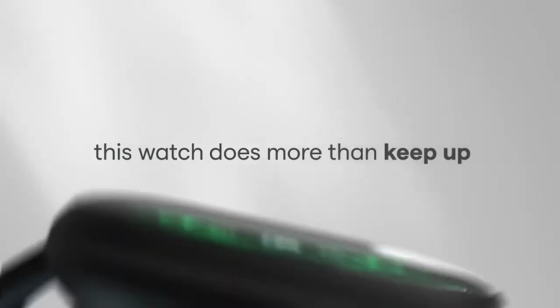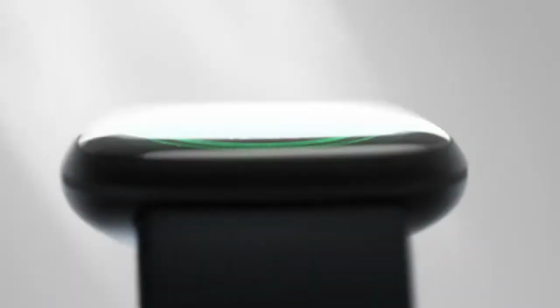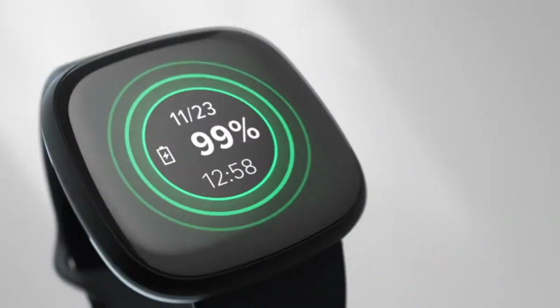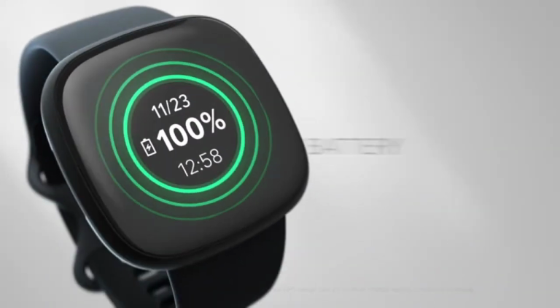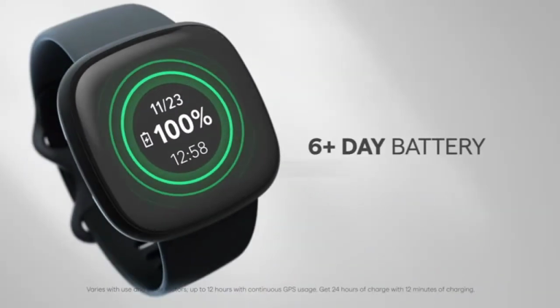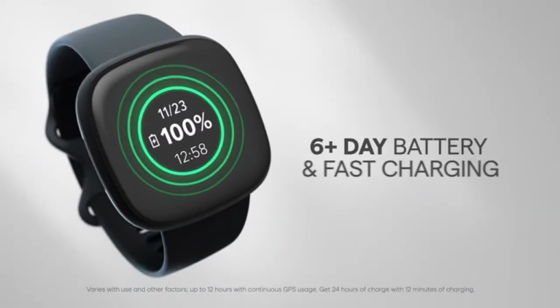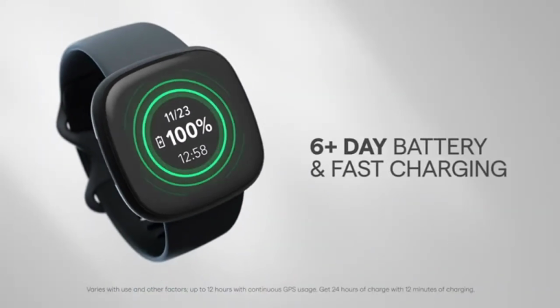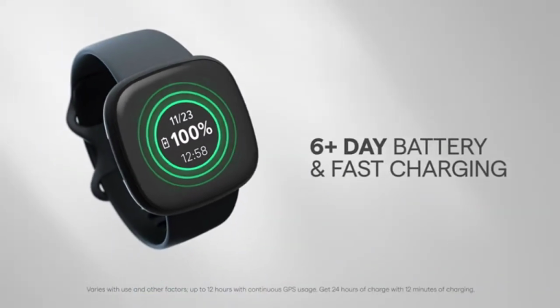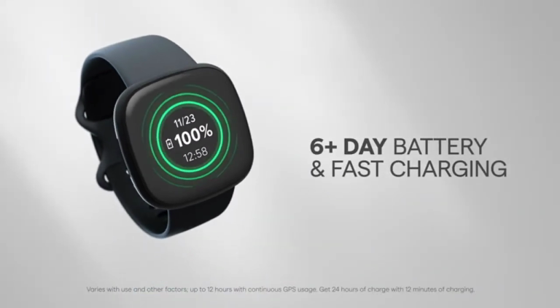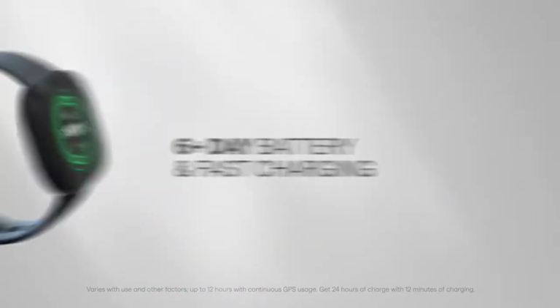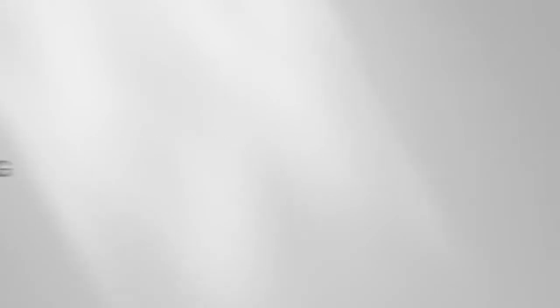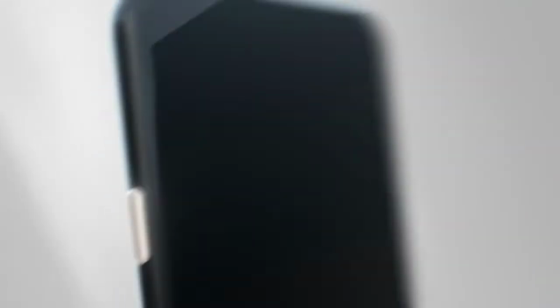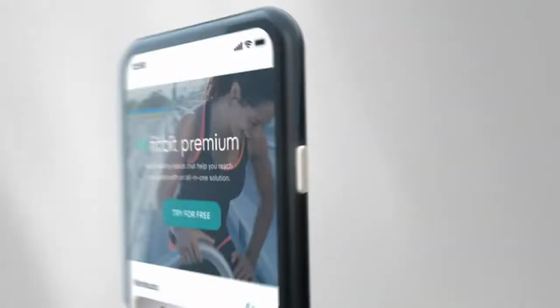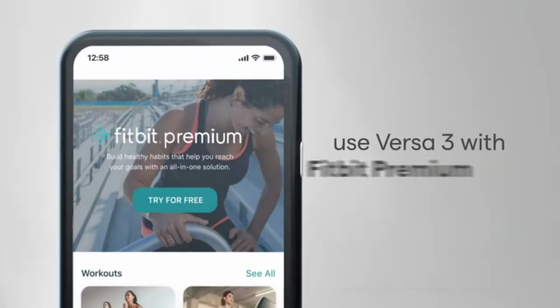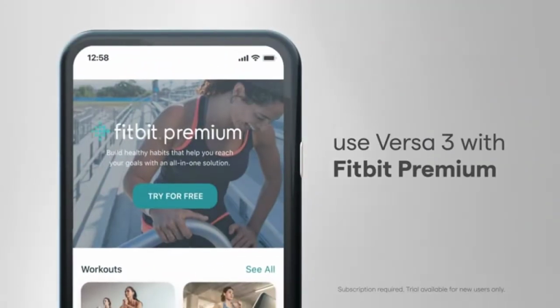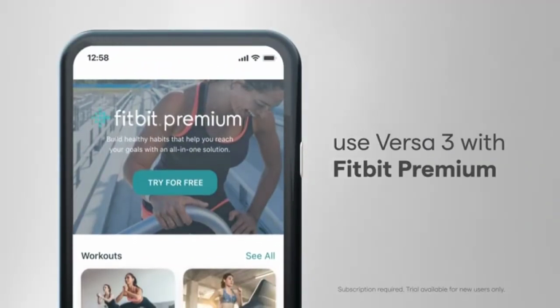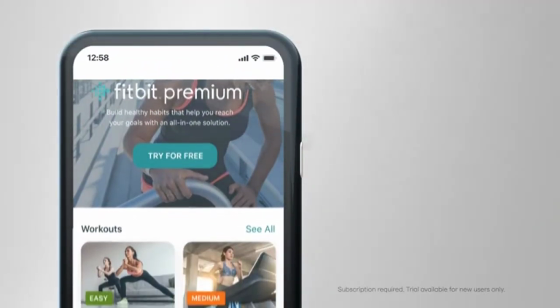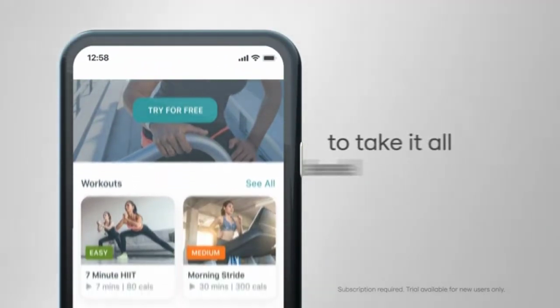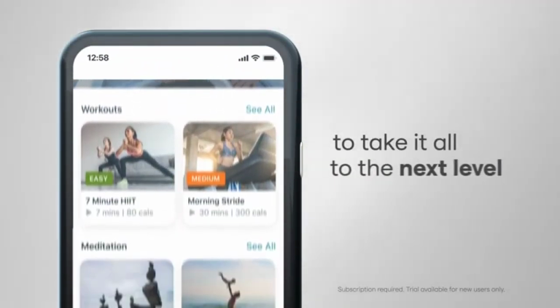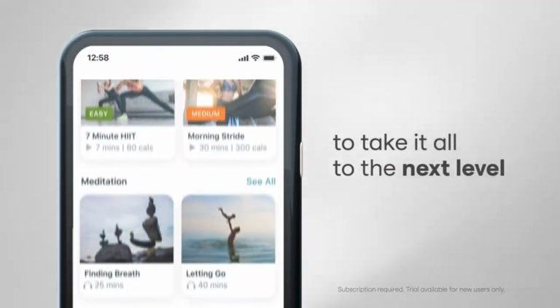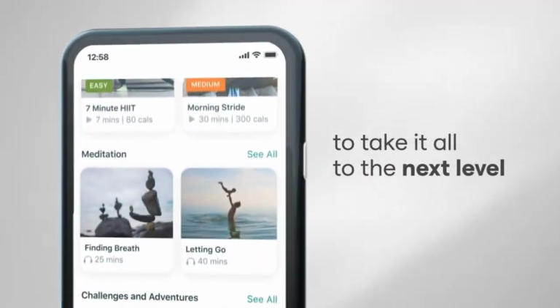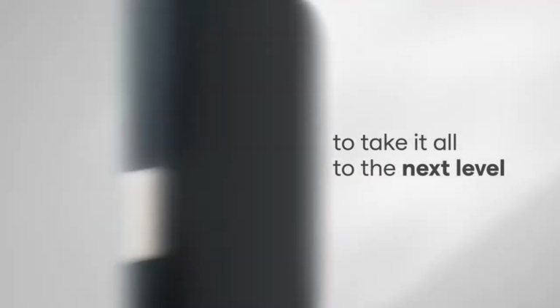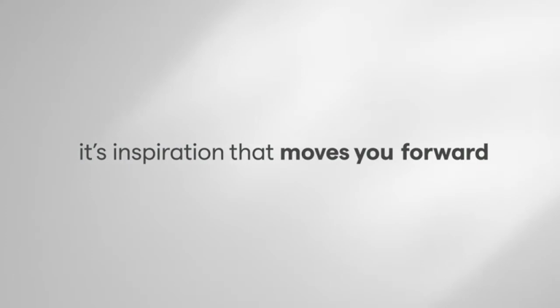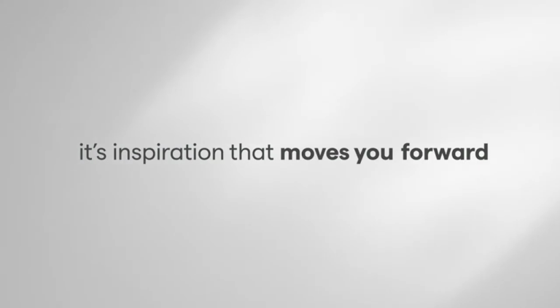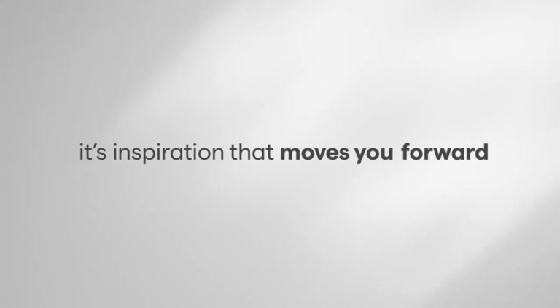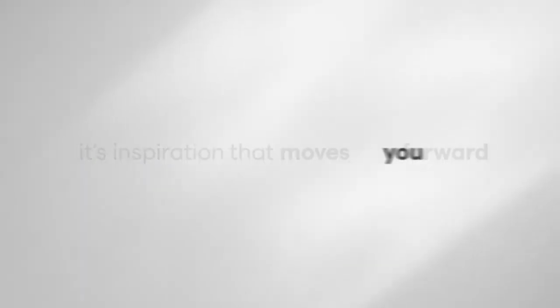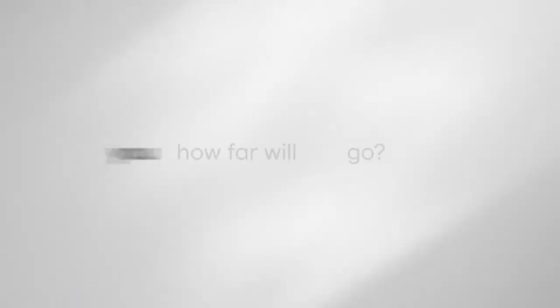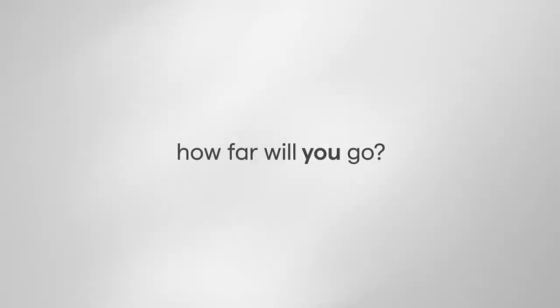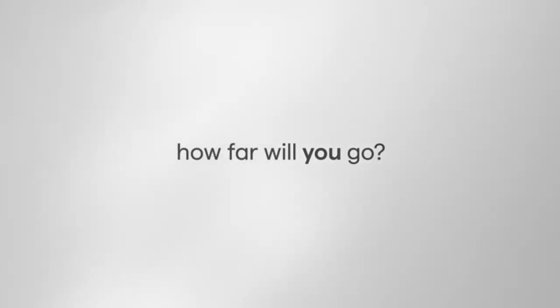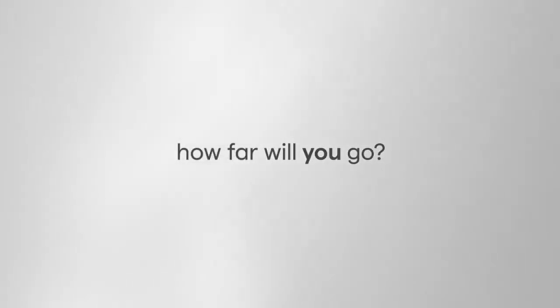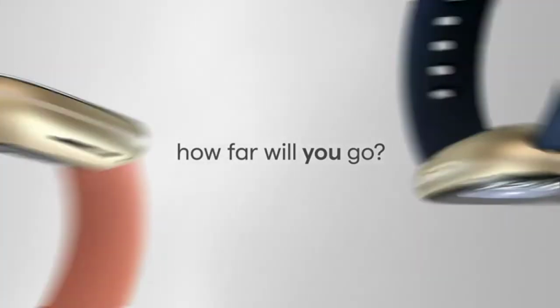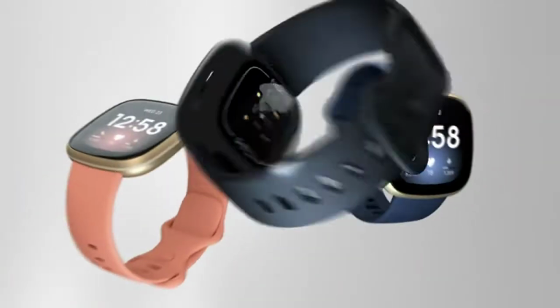You can also get call, text, and app notifications. Use Google Assistant or Amazon Alexa built-in. Control Spotify, Deezer, and Pandora. And use the built-in mic and speaker to take Bluetooth calls hands-free when your phone is nearby.